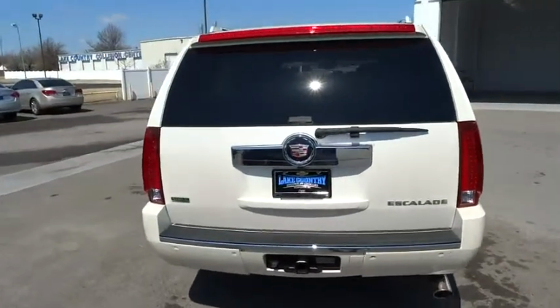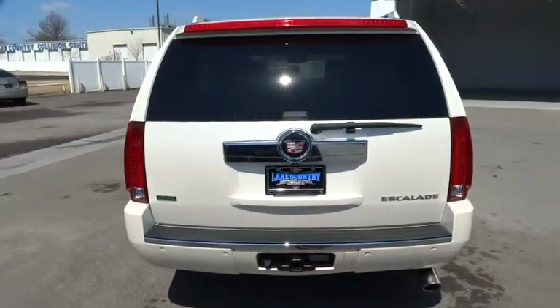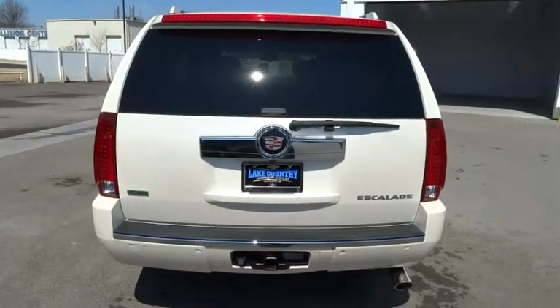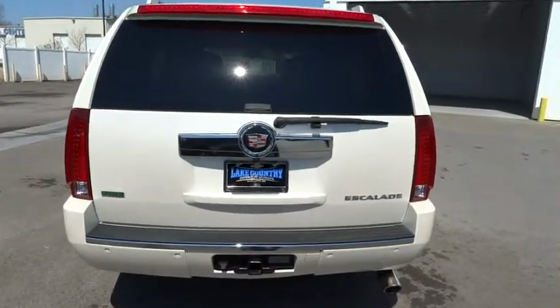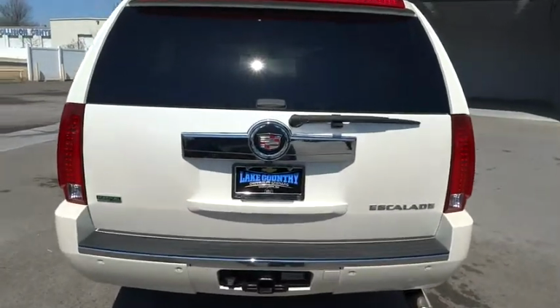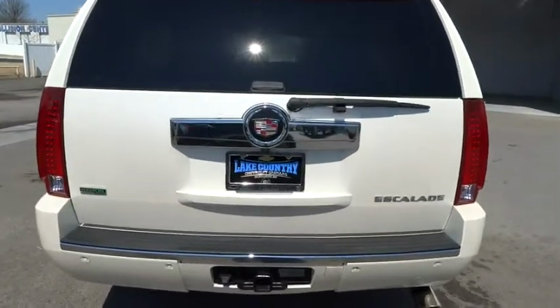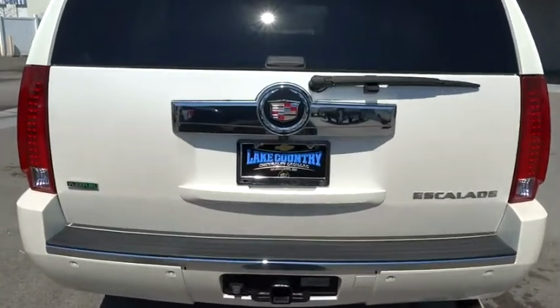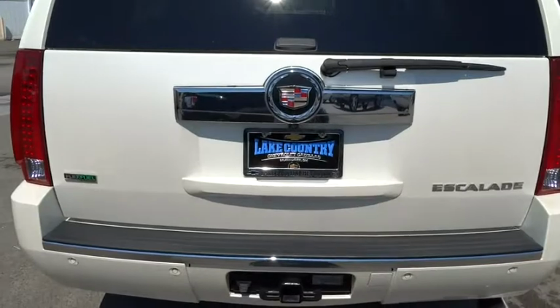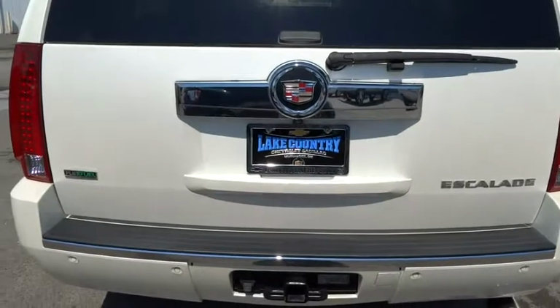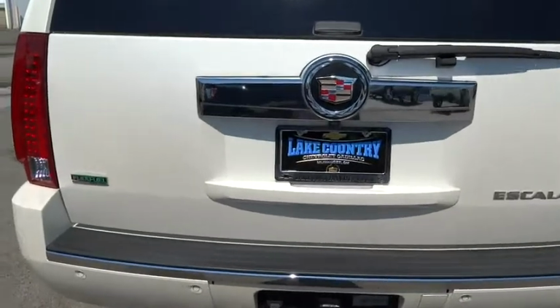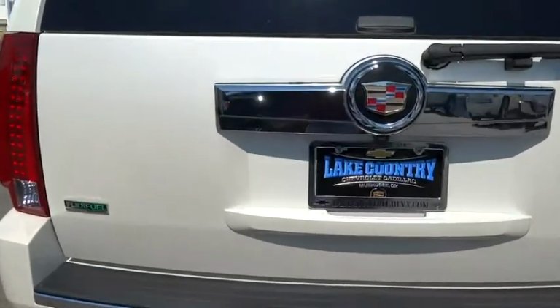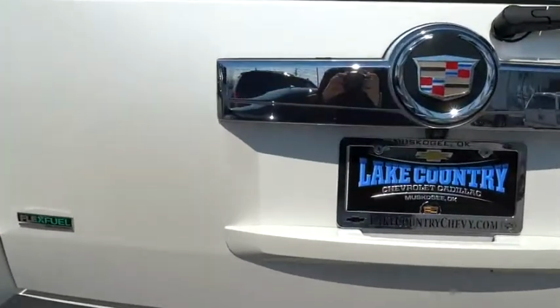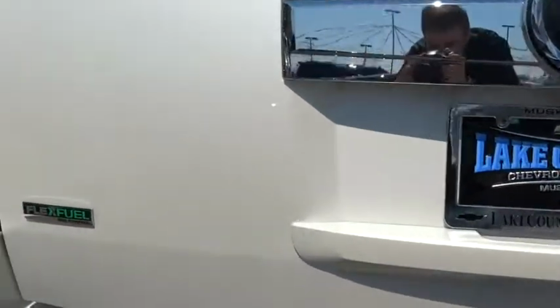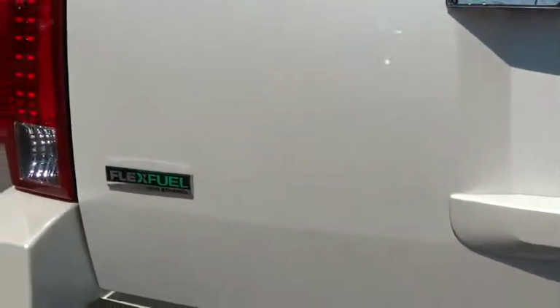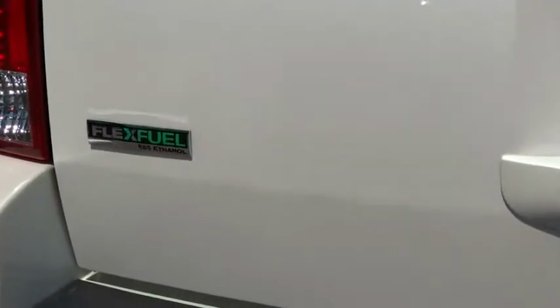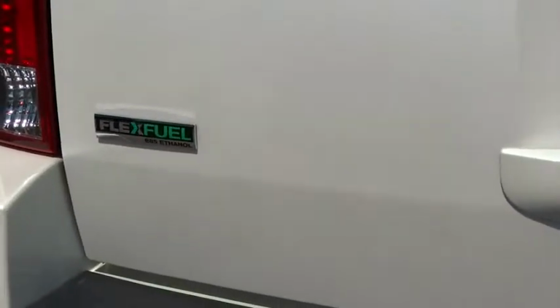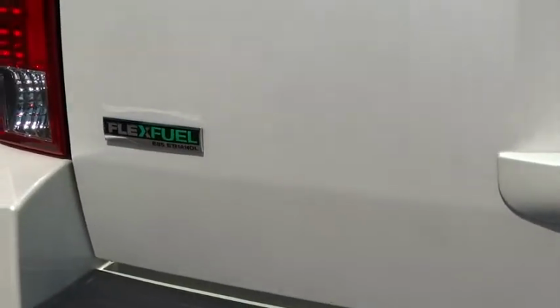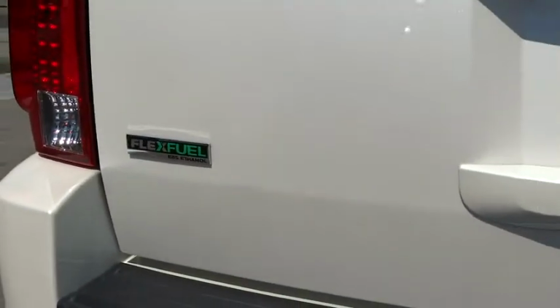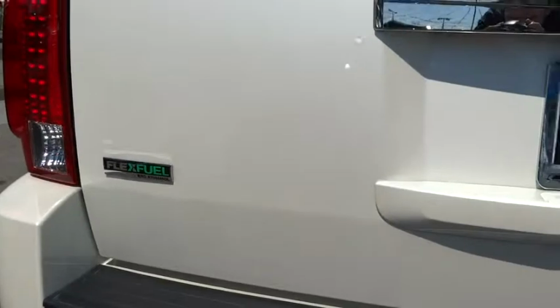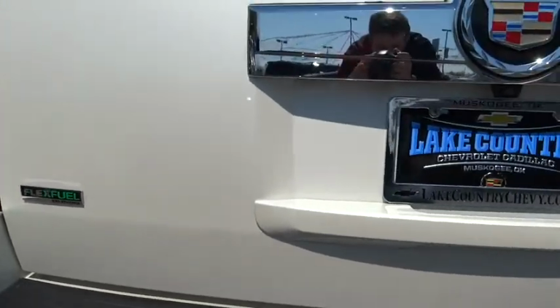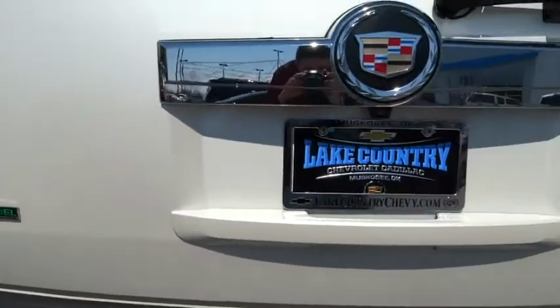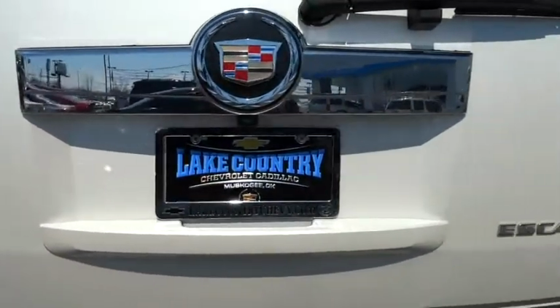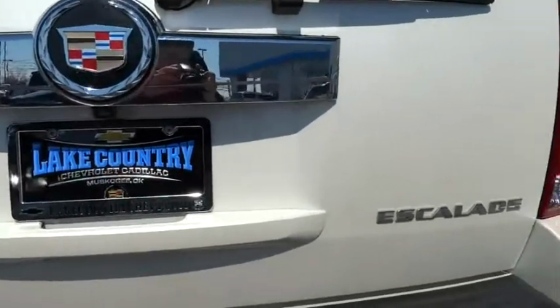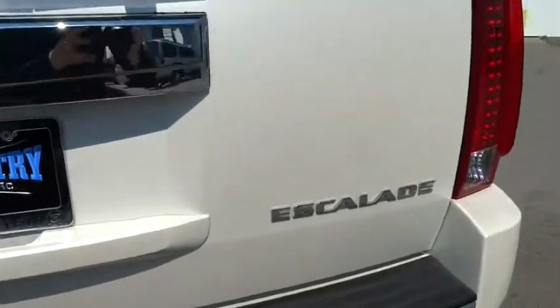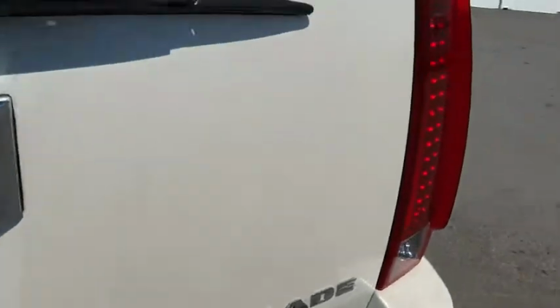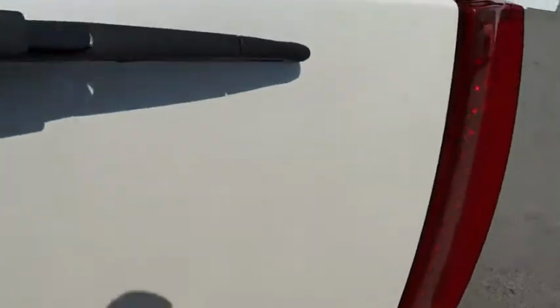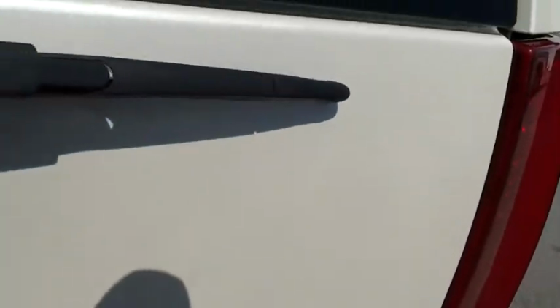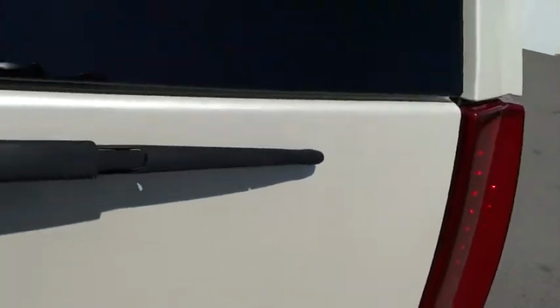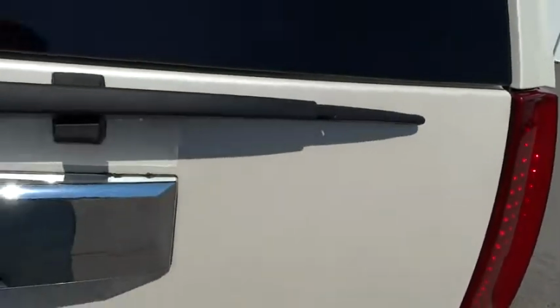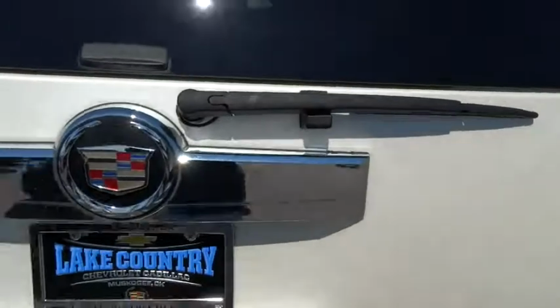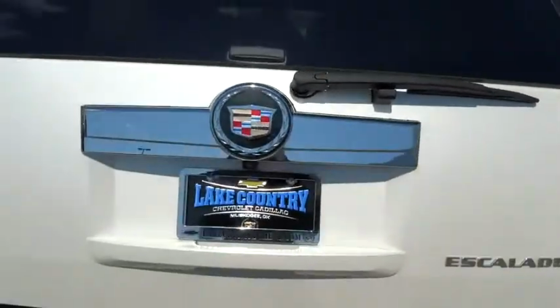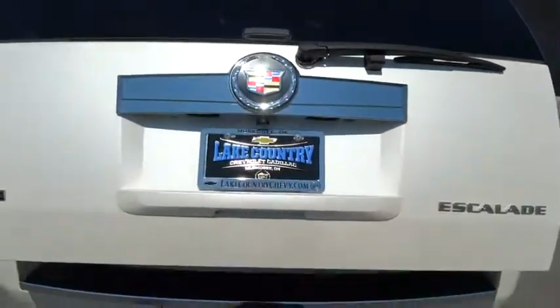This vehicle has less than 60,000 miles. Here are some of this vehicle's great options: Bose sound system, remote vehicle start, fog lamps, power windows, heated steering wheel, daytime running lamps, rear view camera, vanity mirrors.